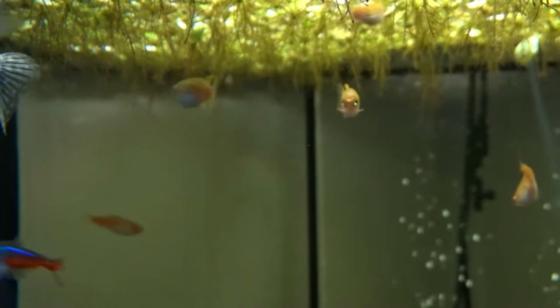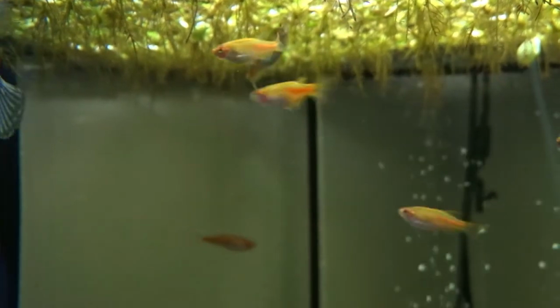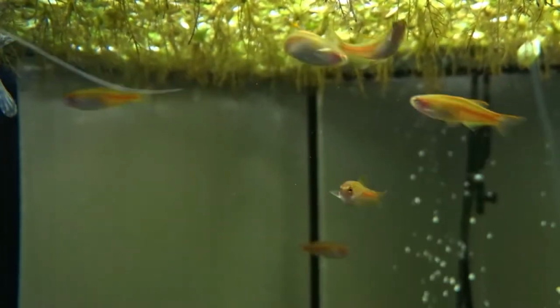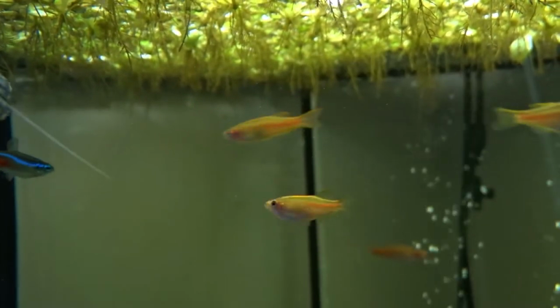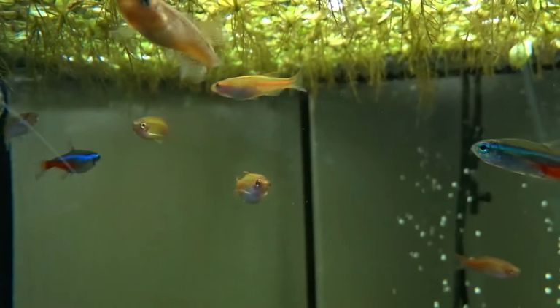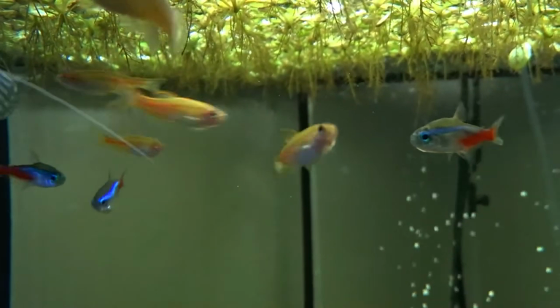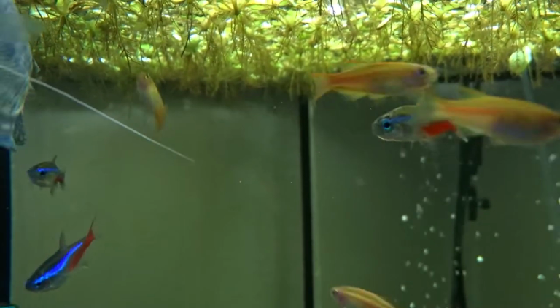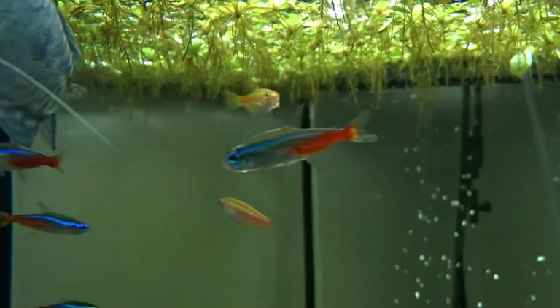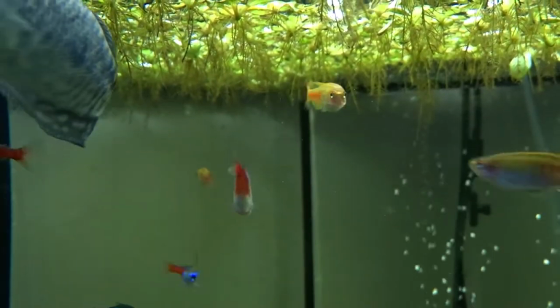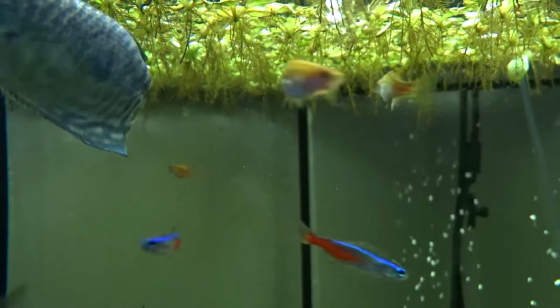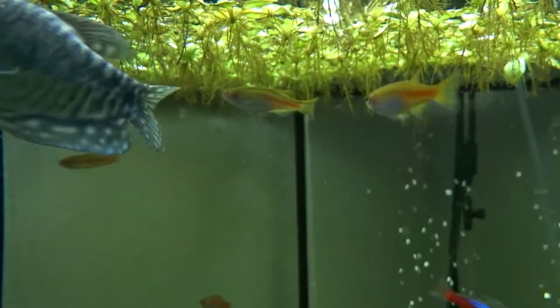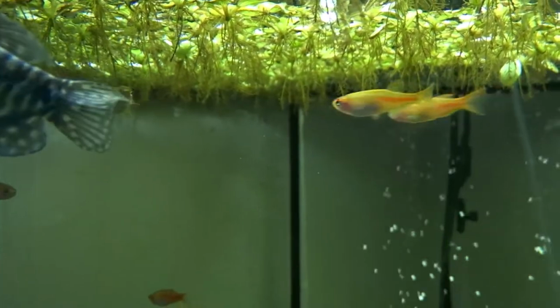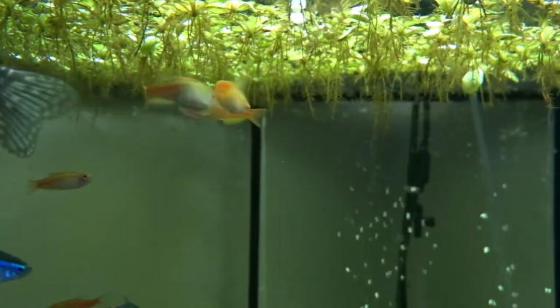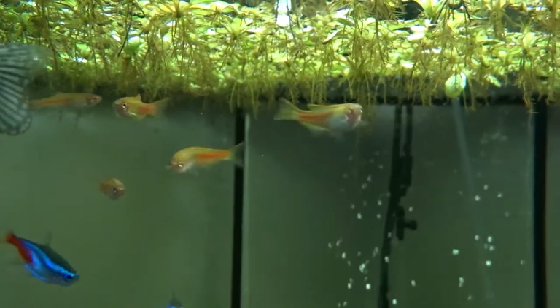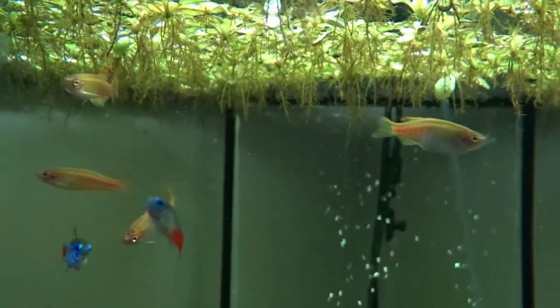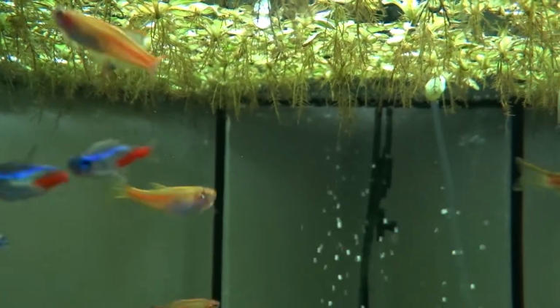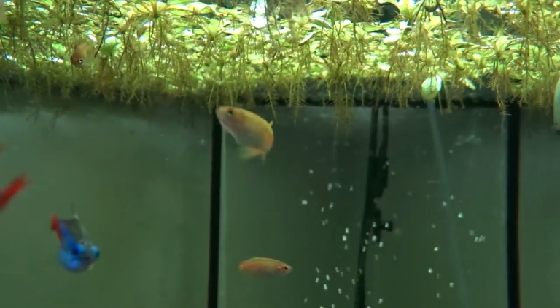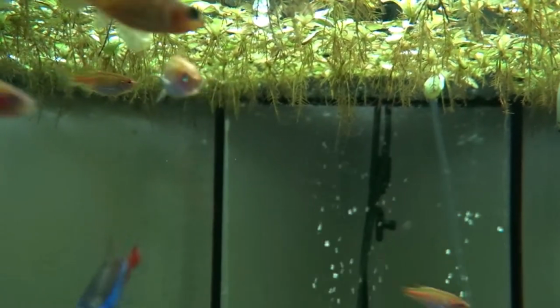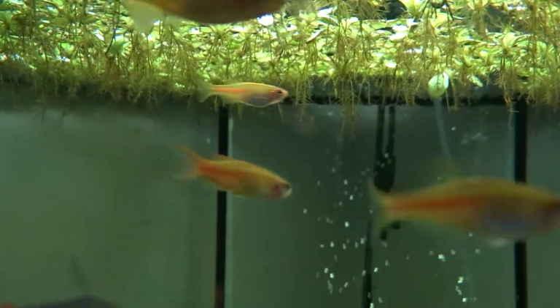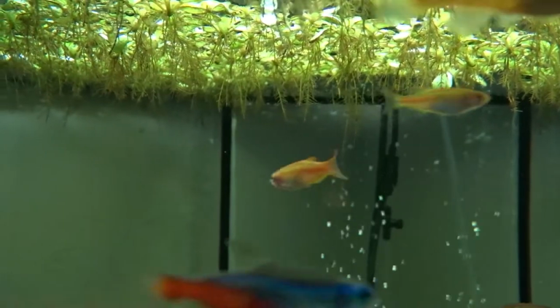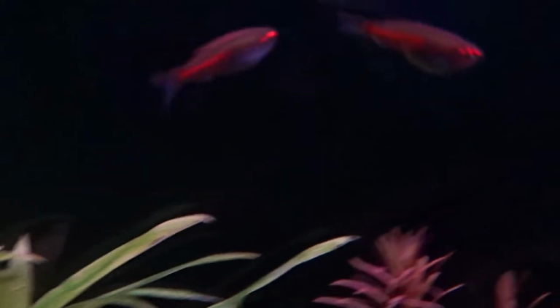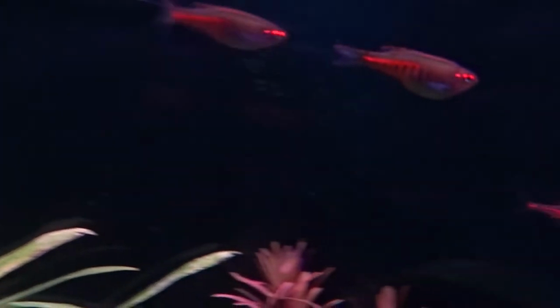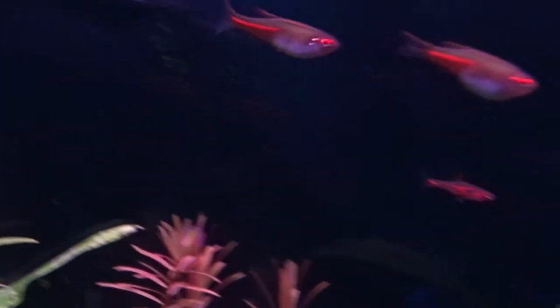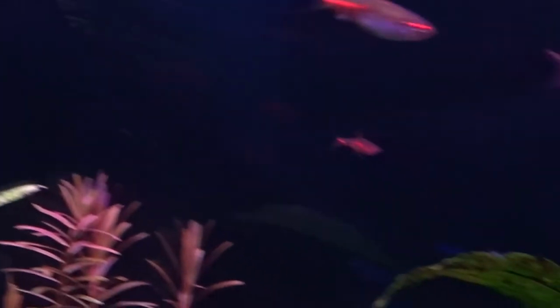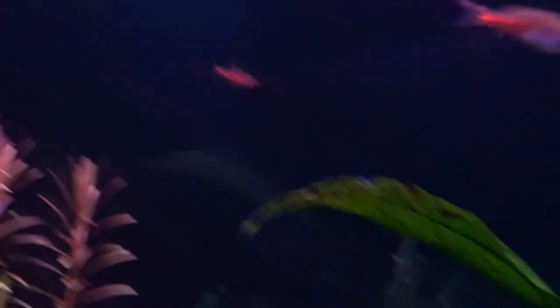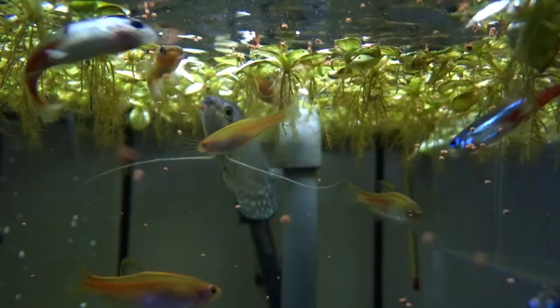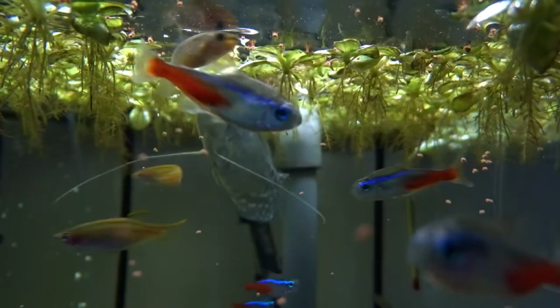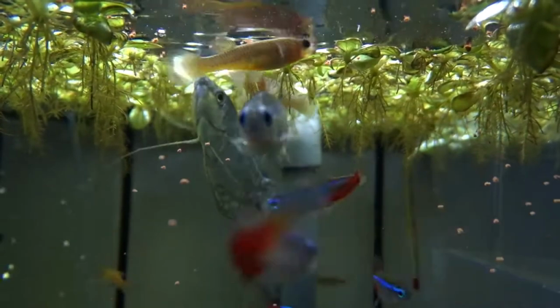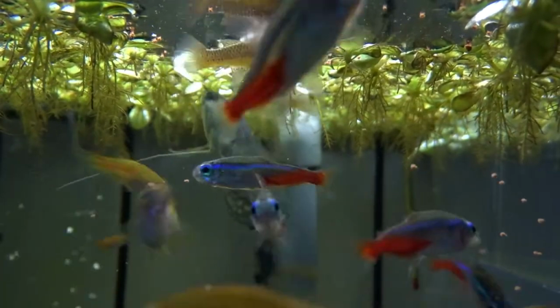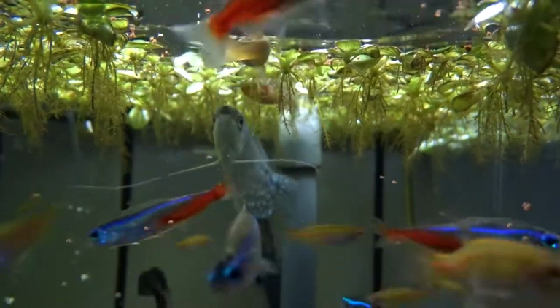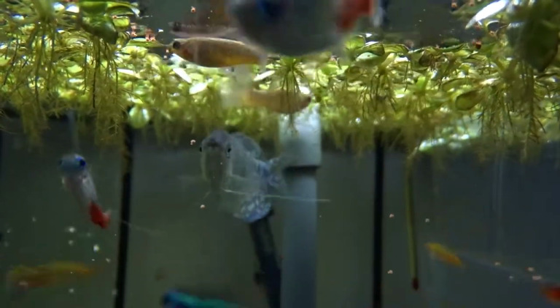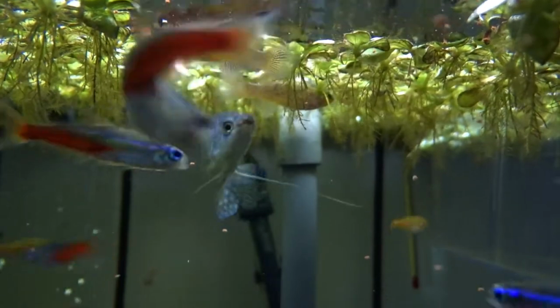Just like the rest of the Danio species, they're fast and active, and for that reason it's better to keep them in a tank at least 80 centimeters long. In a bigger tank you can have more fish and therefore see better schooling behavior, which is one of my favorite things about this fish.